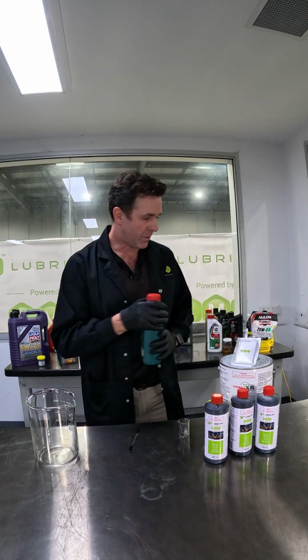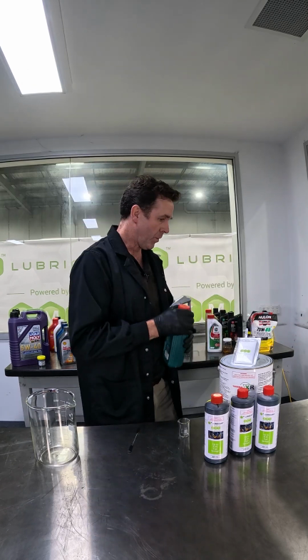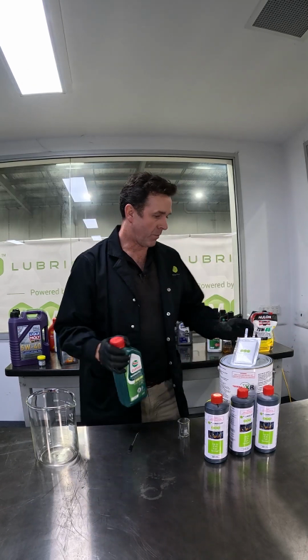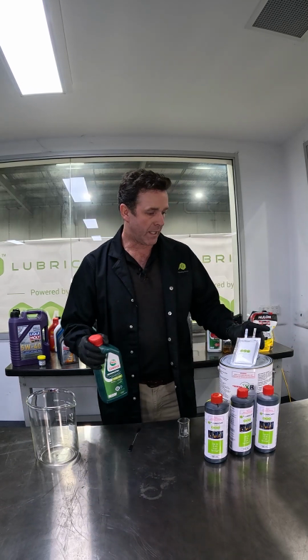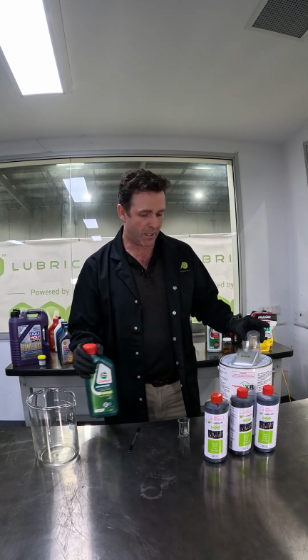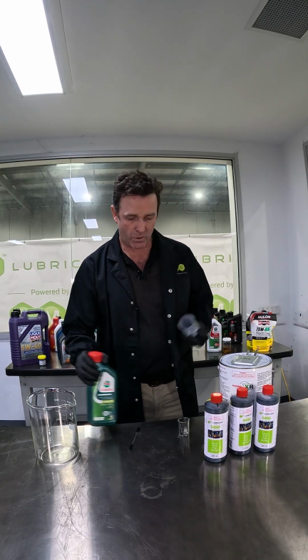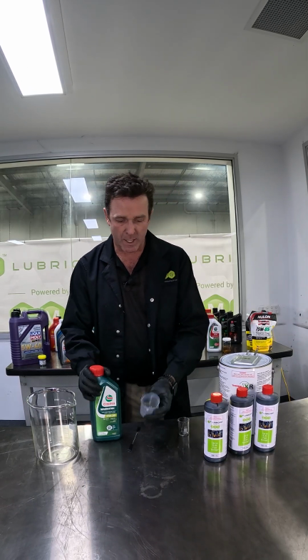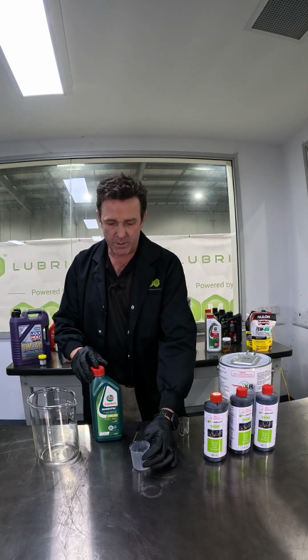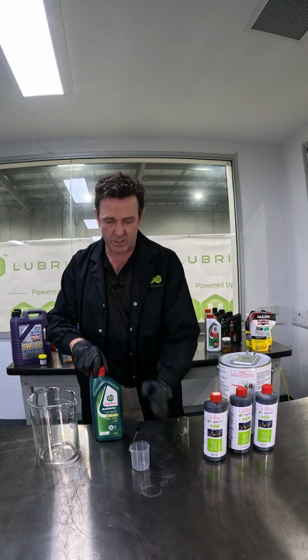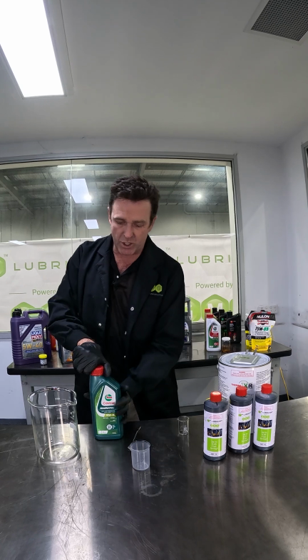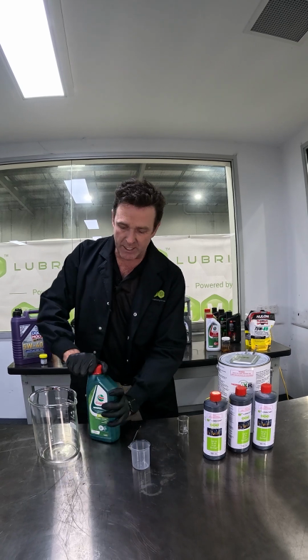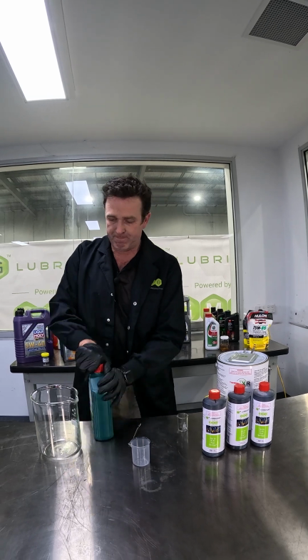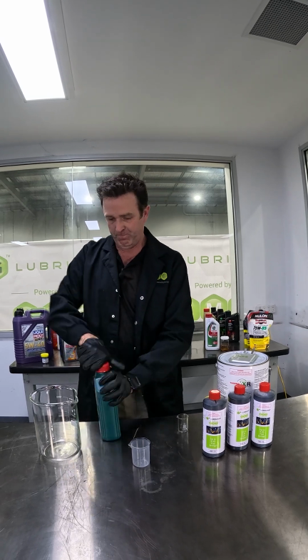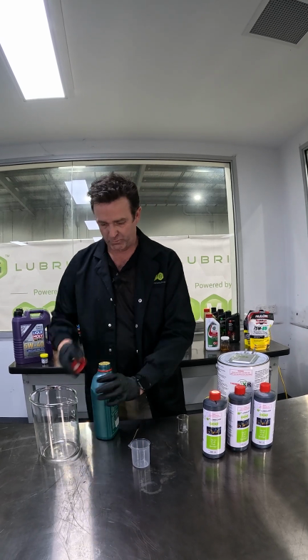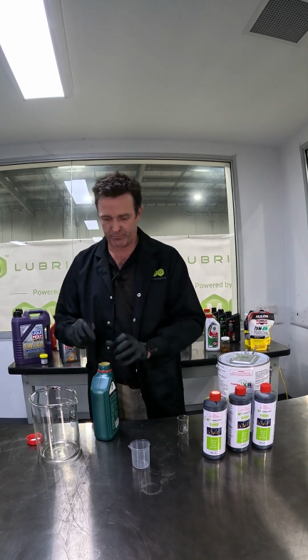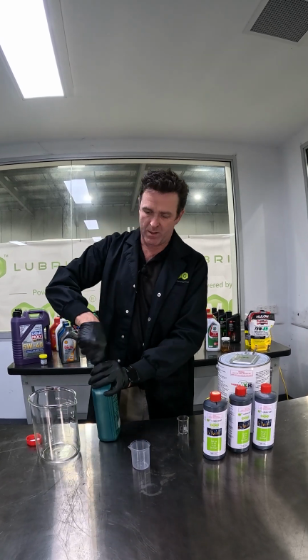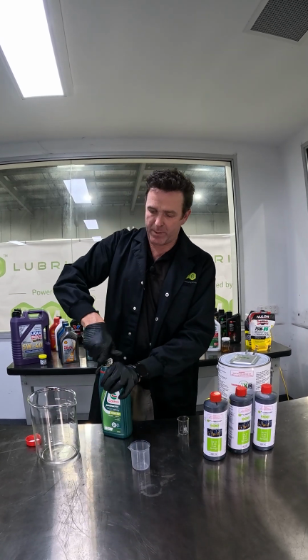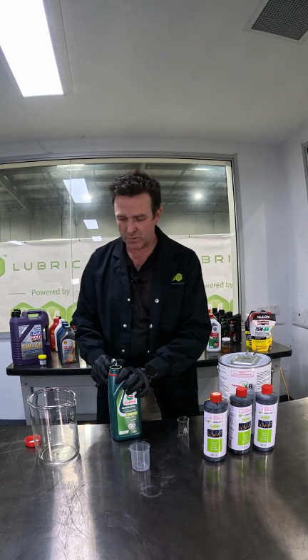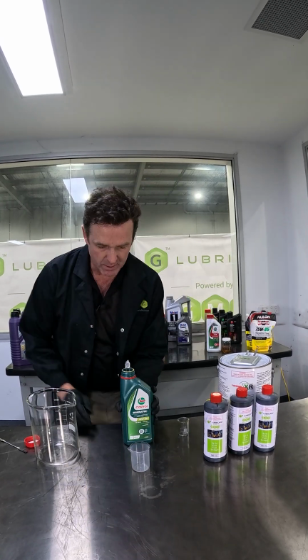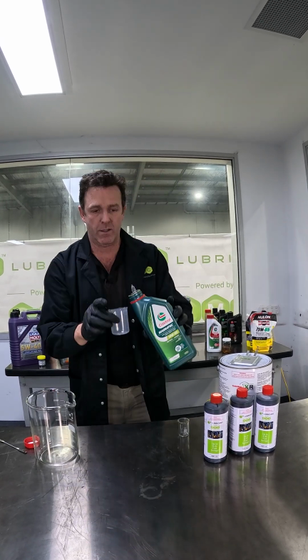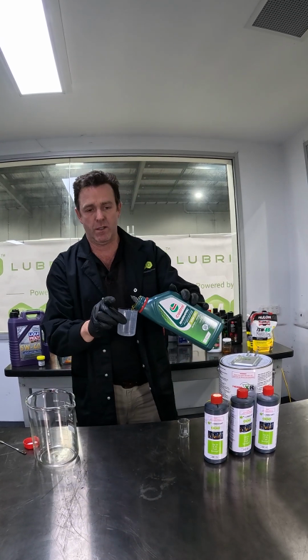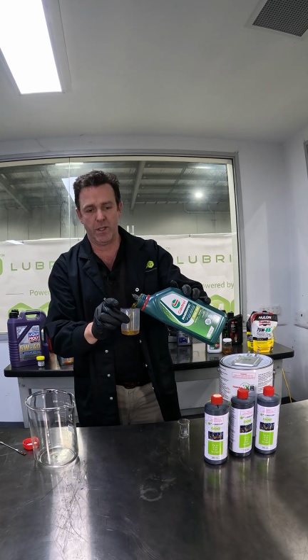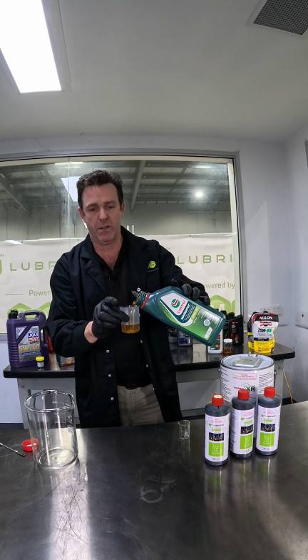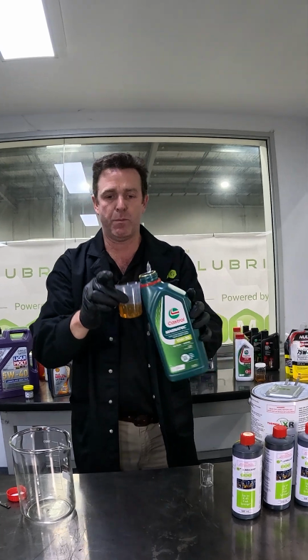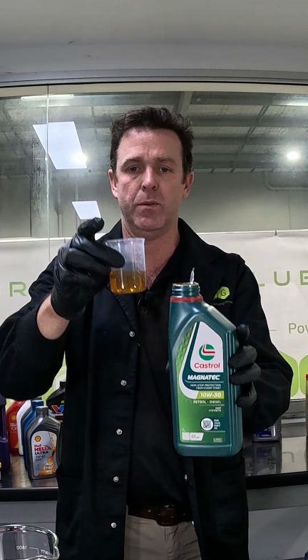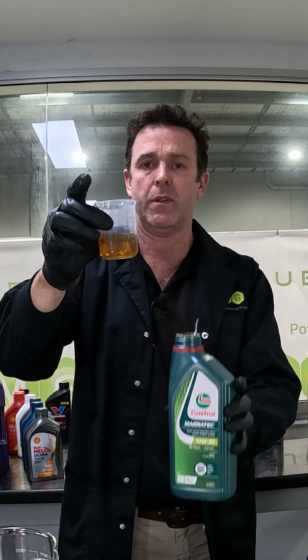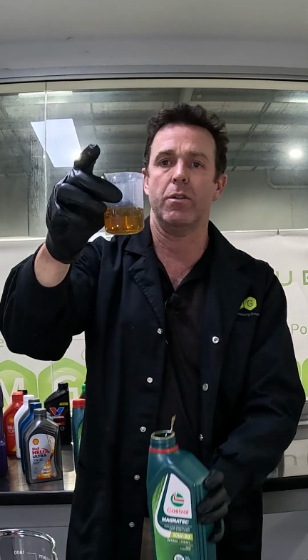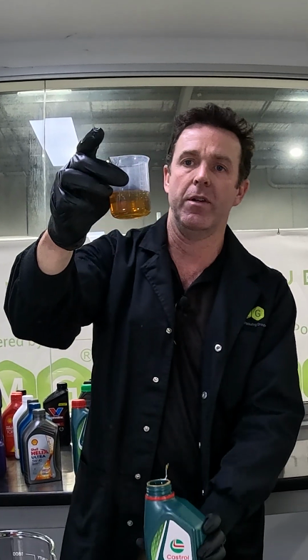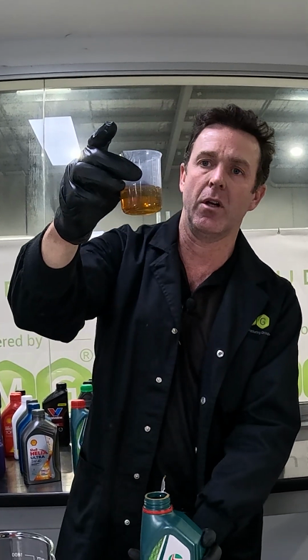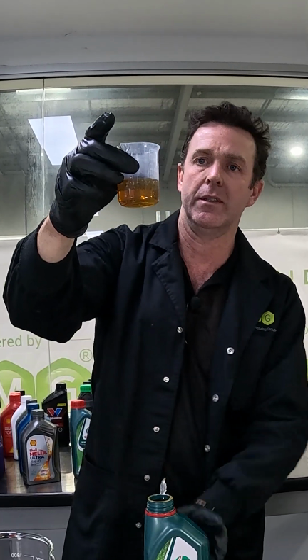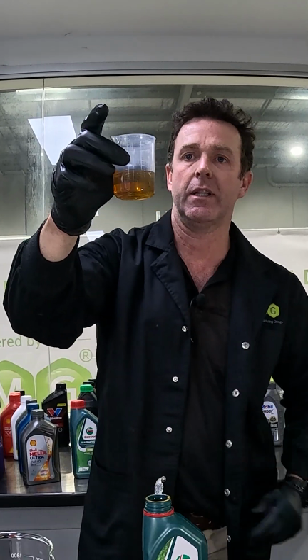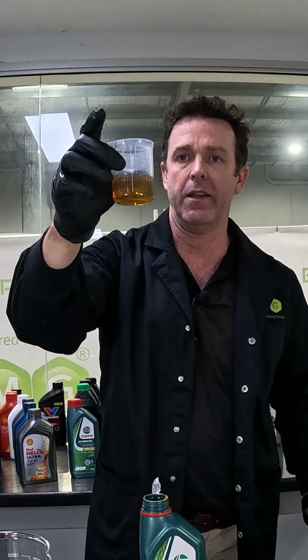First of all, we're going to get a quick sample of it just to show you the colour. It'll be your typical Castrol — very golden colour there.